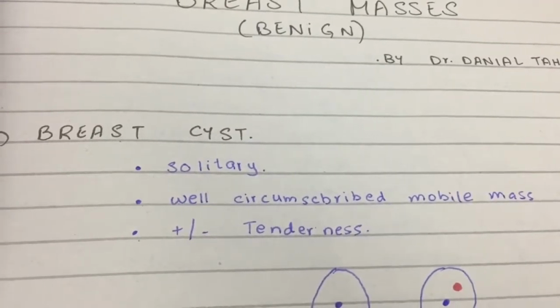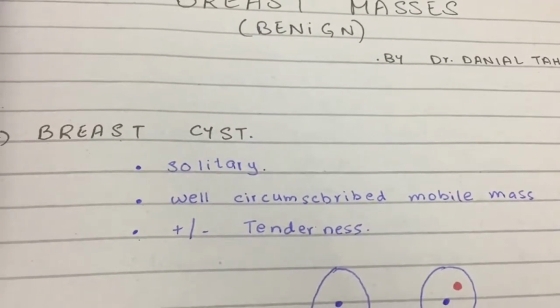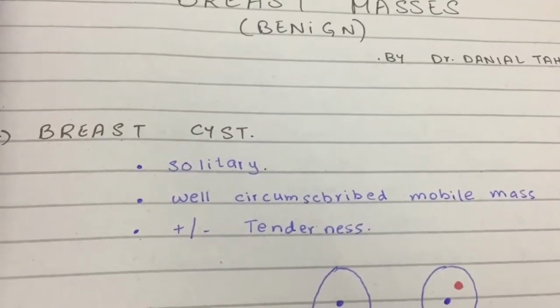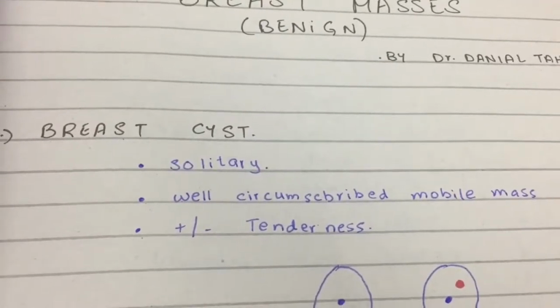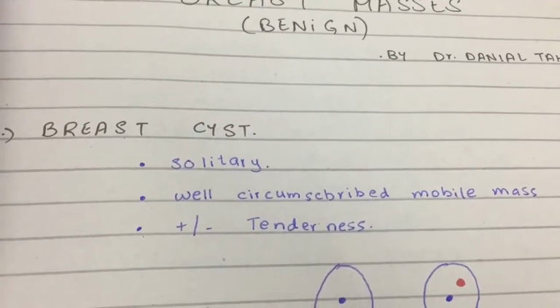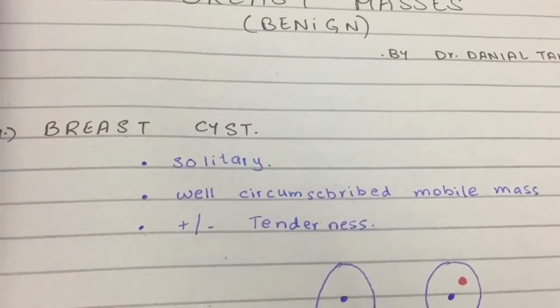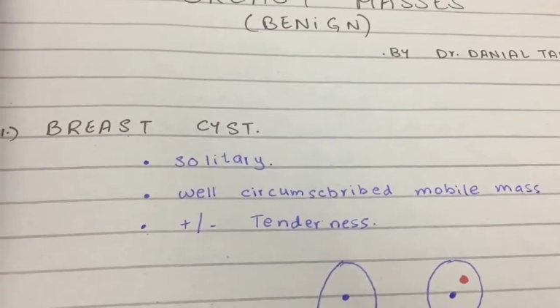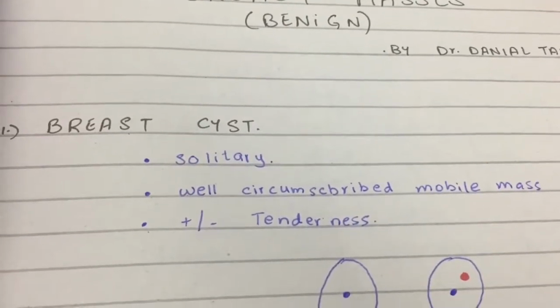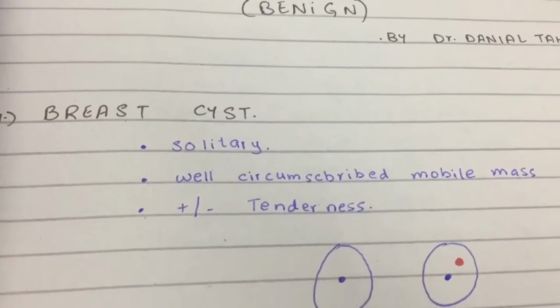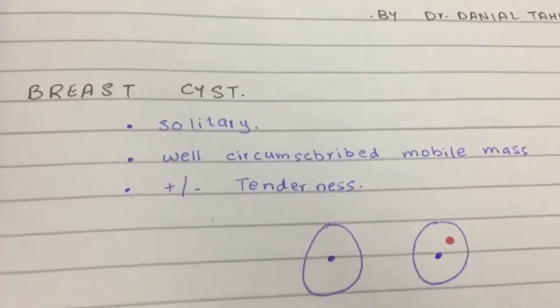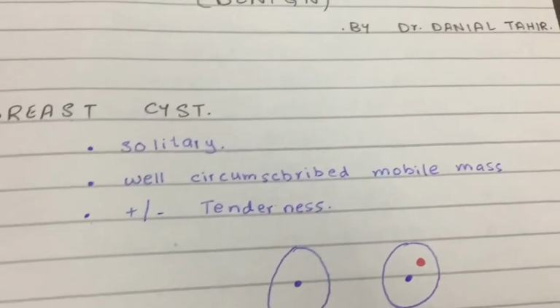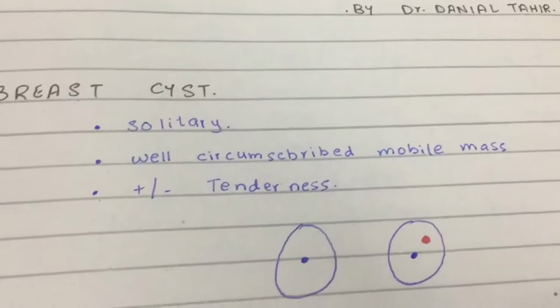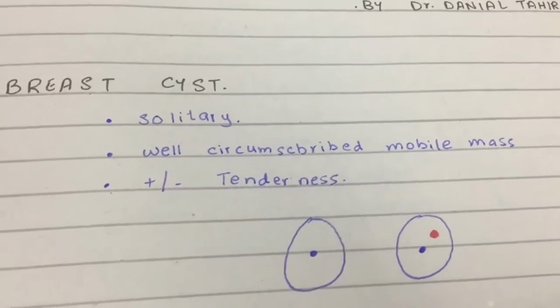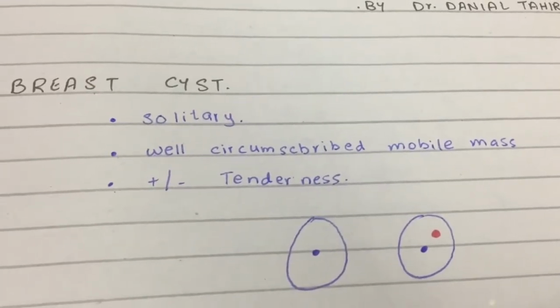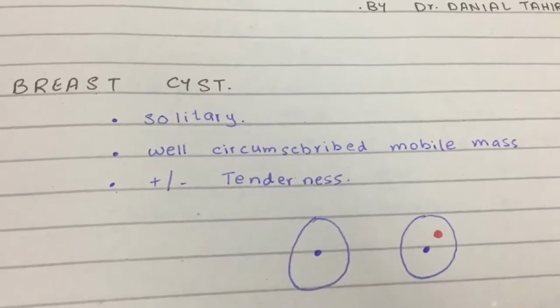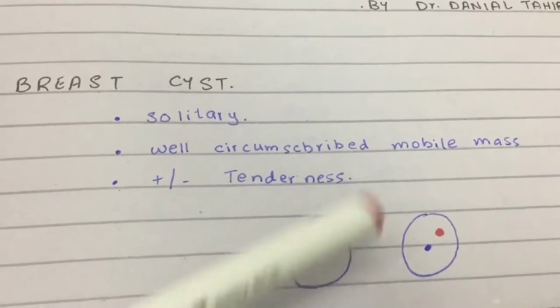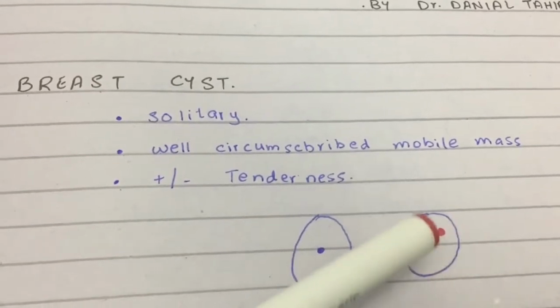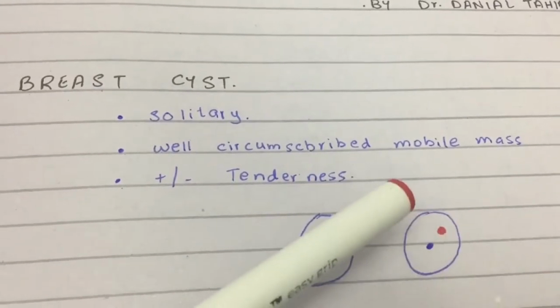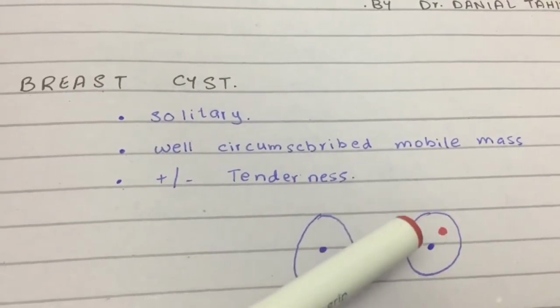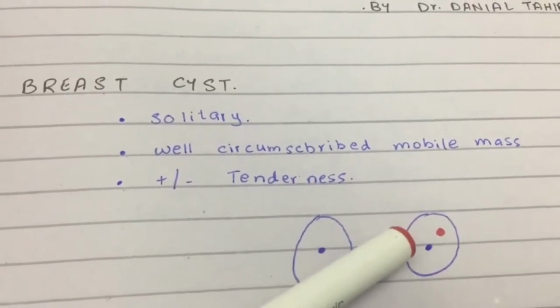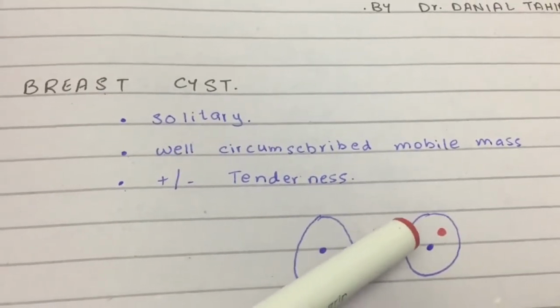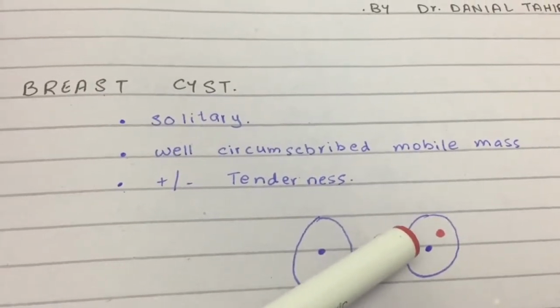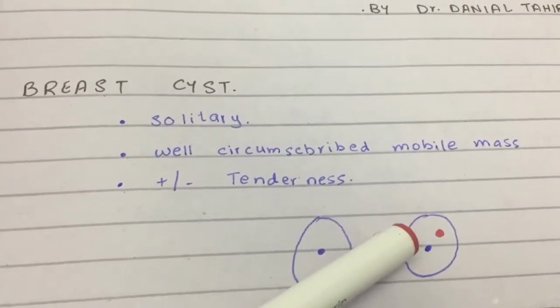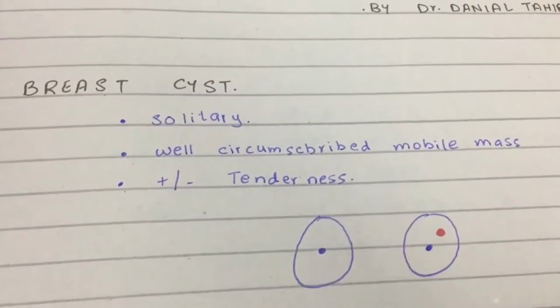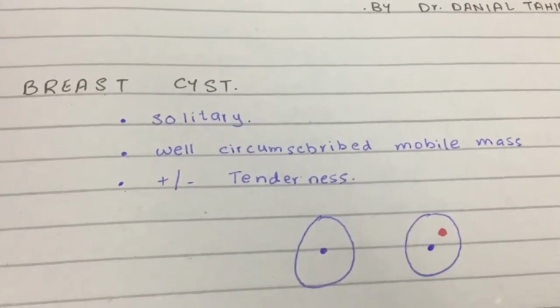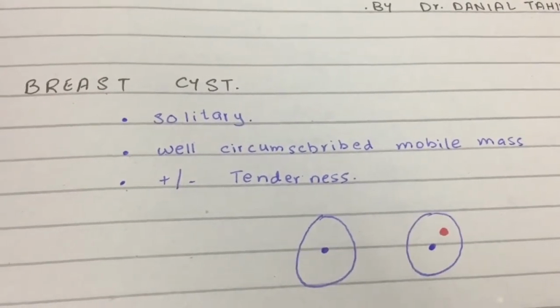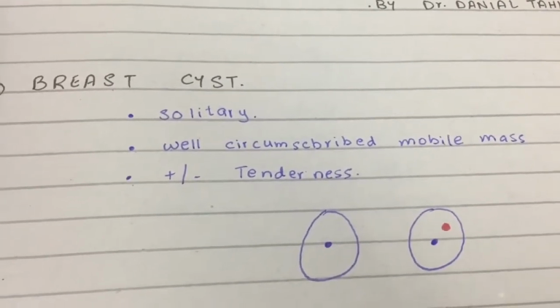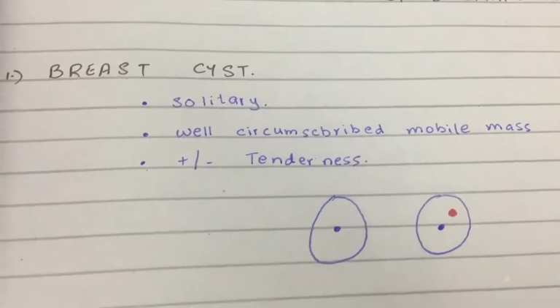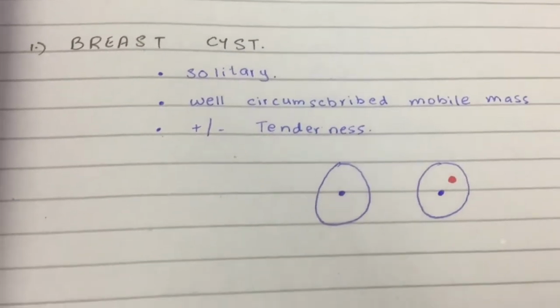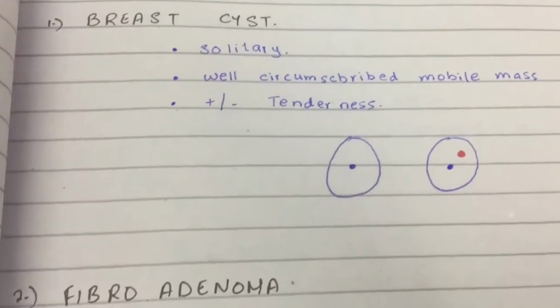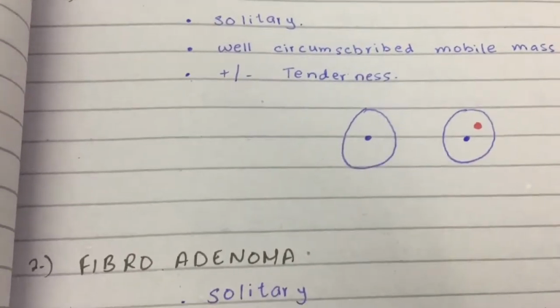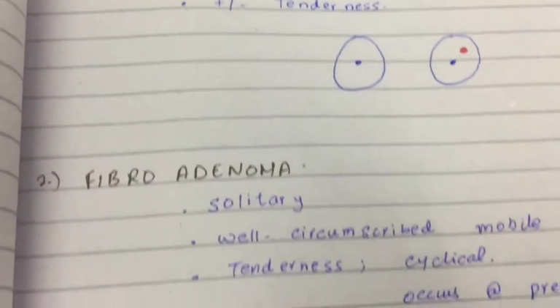And this is how a breast cyst looks like — two breasts, and on the left you see a mass, and it is not hurting.